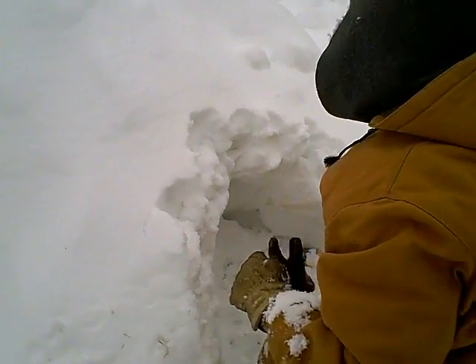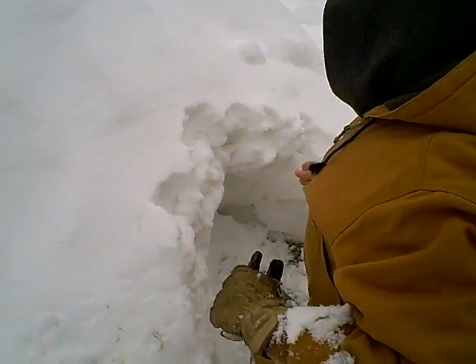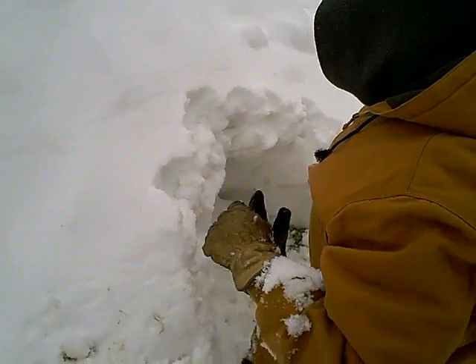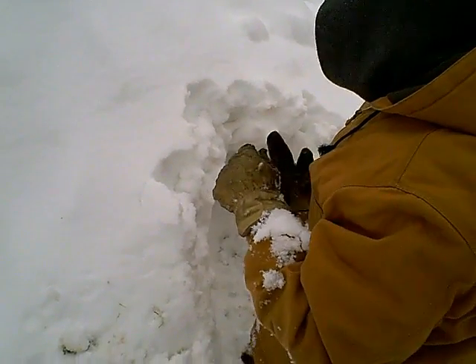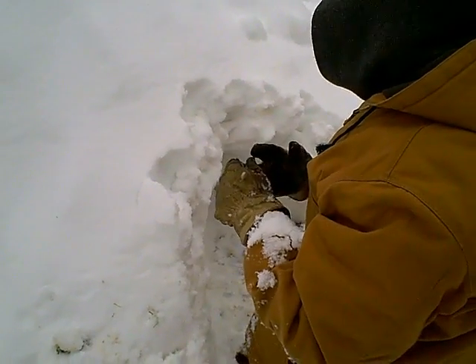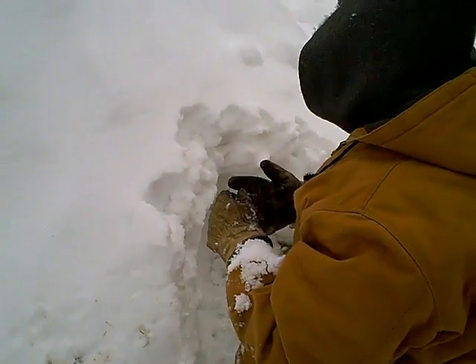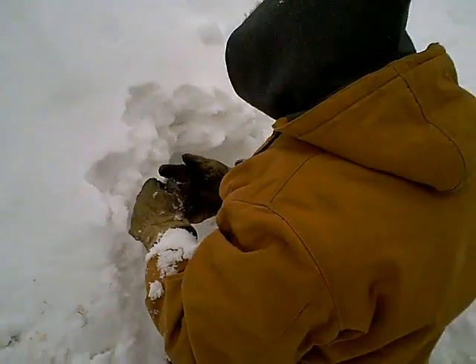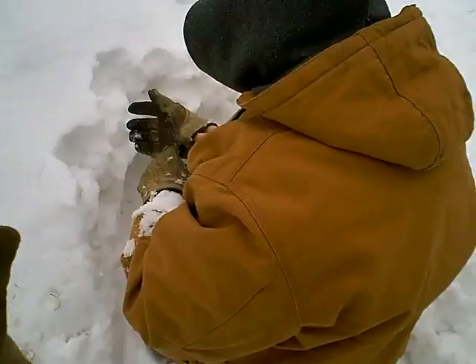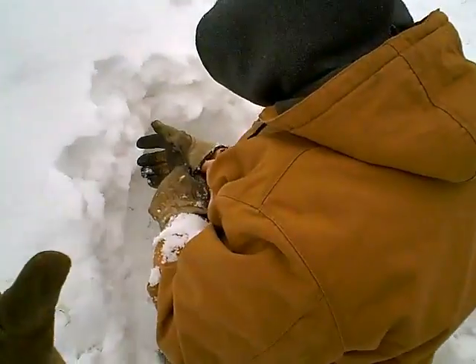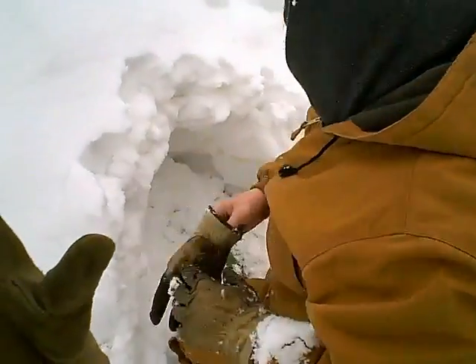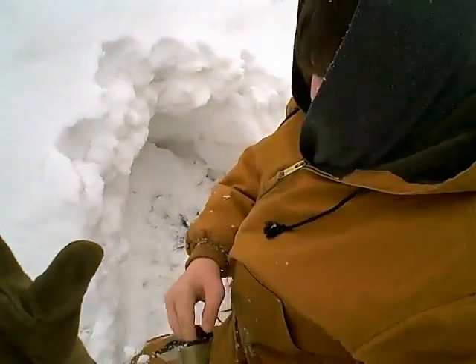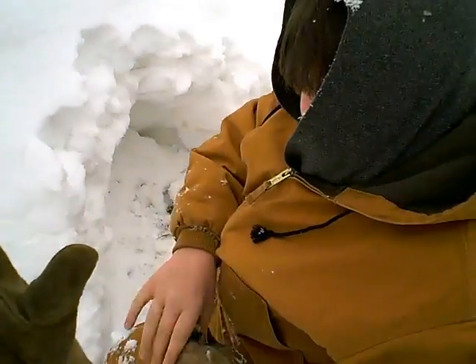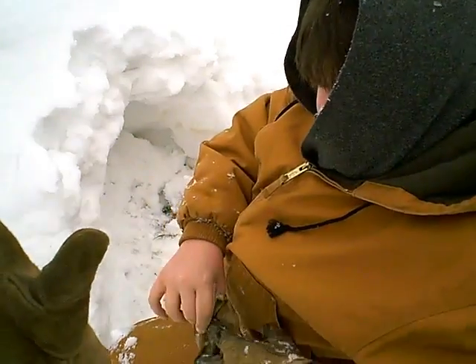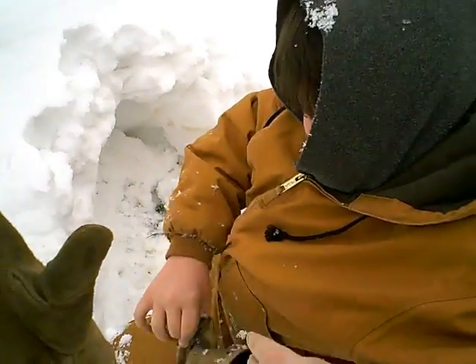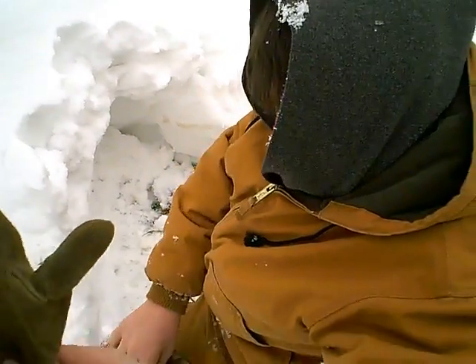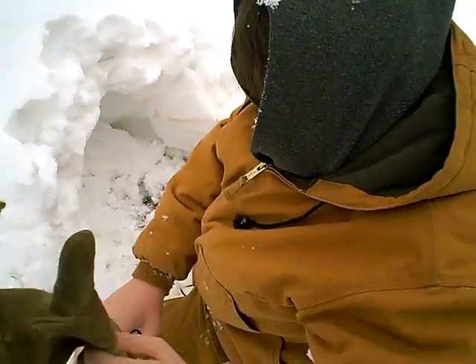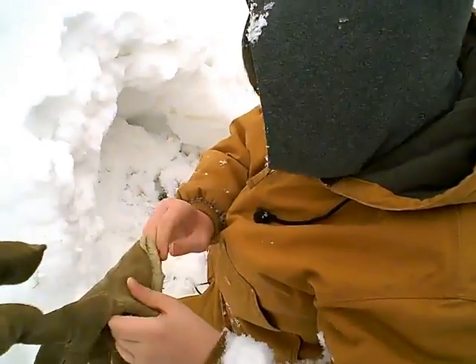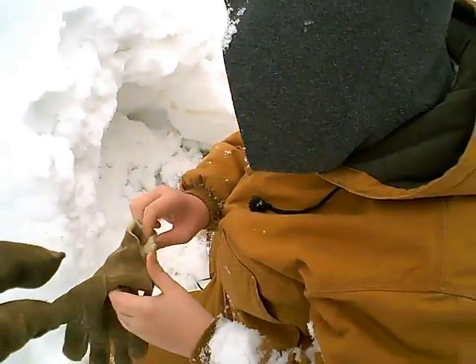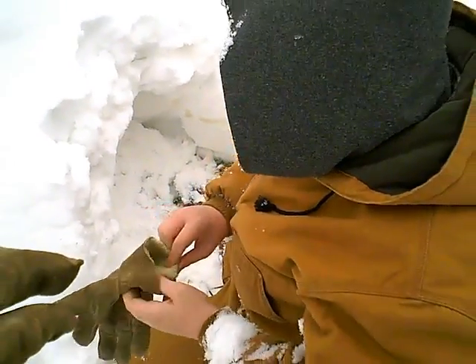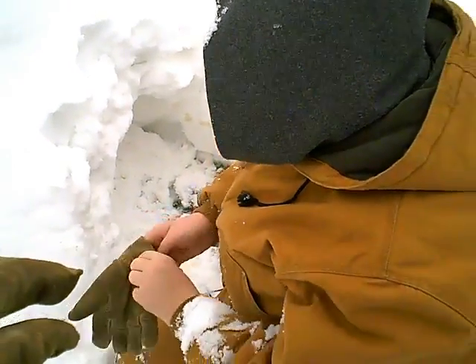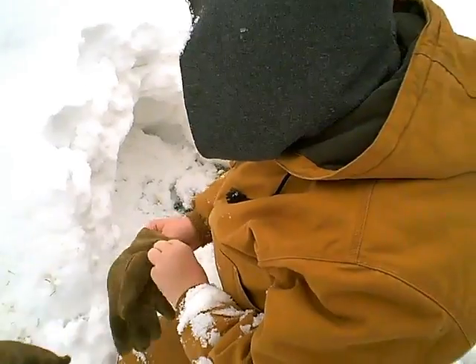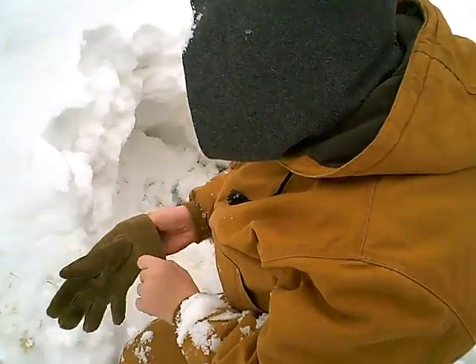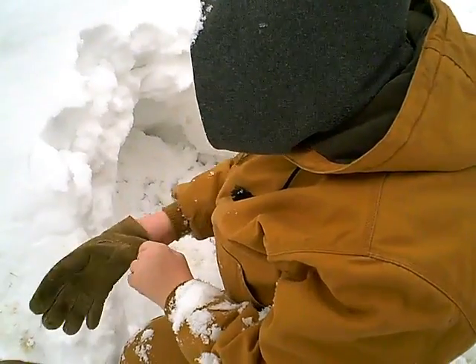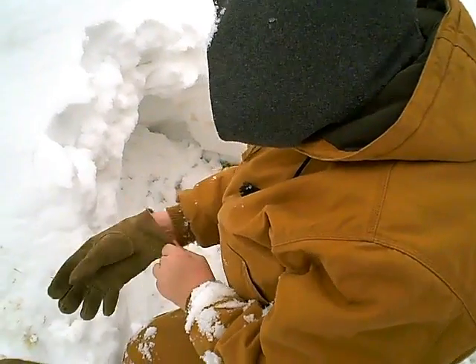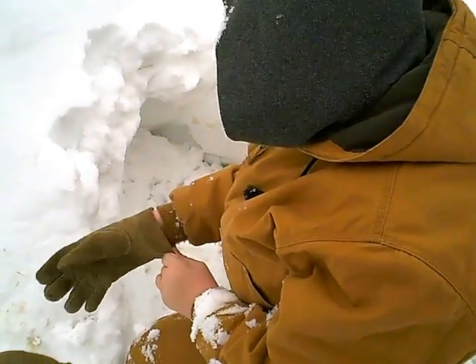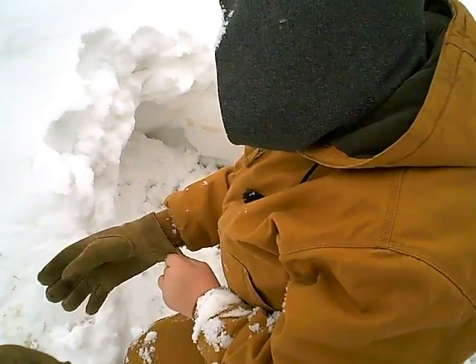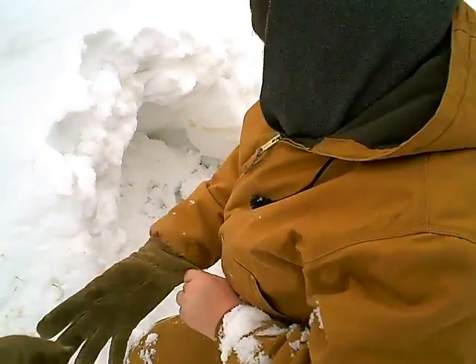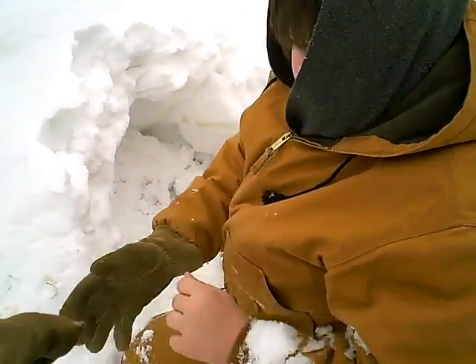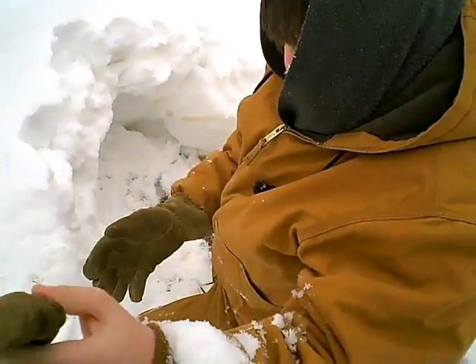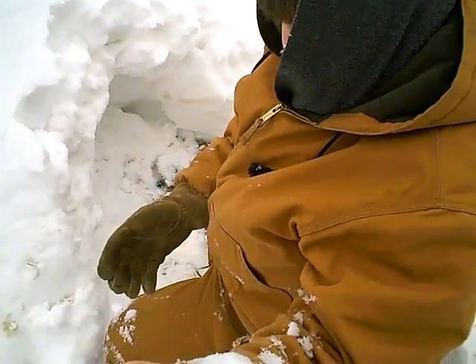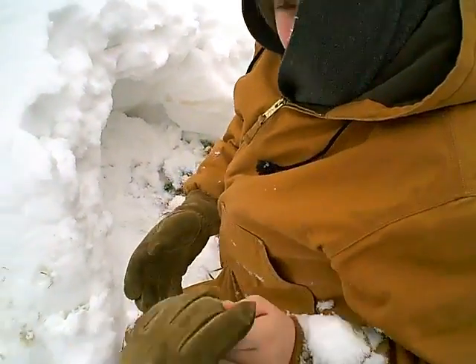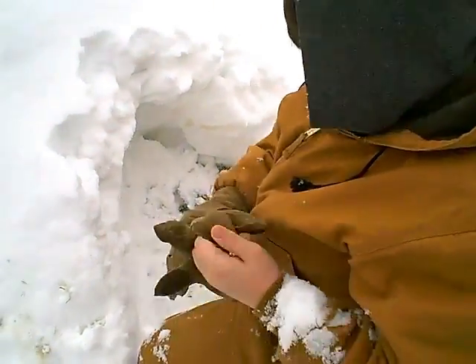You got any warmer gloves? You can try these. Where'd you get these? Just in my rack in the closet. Thank you.